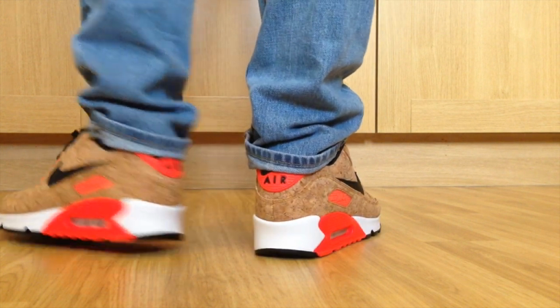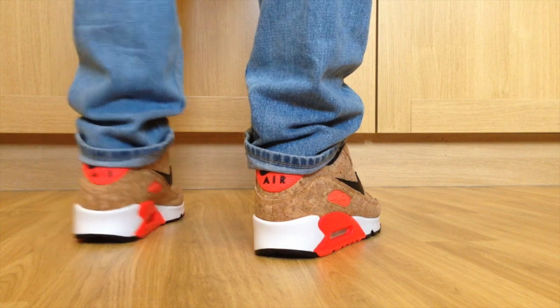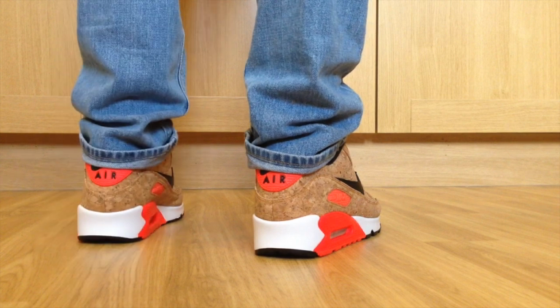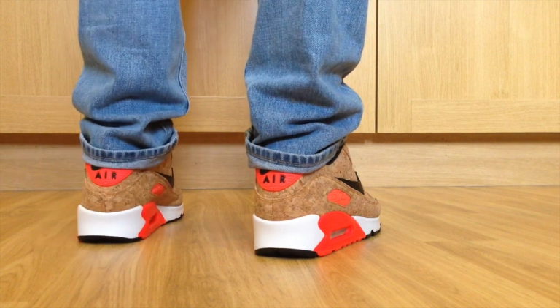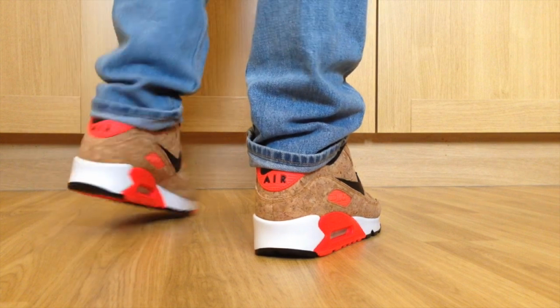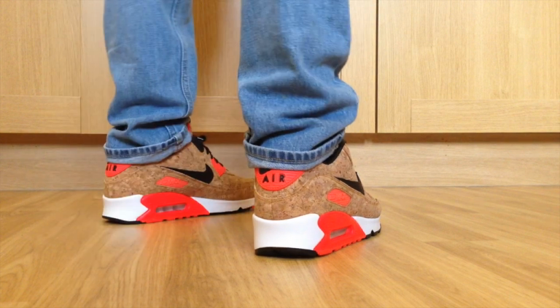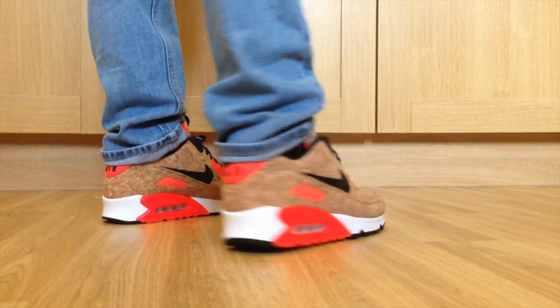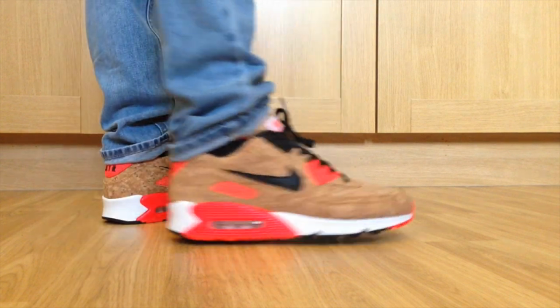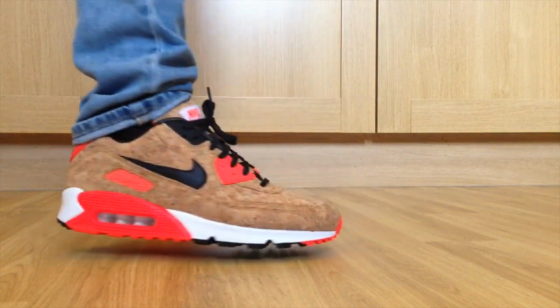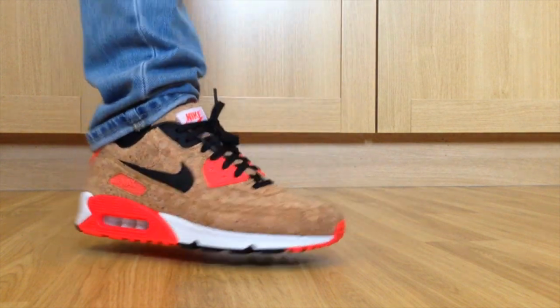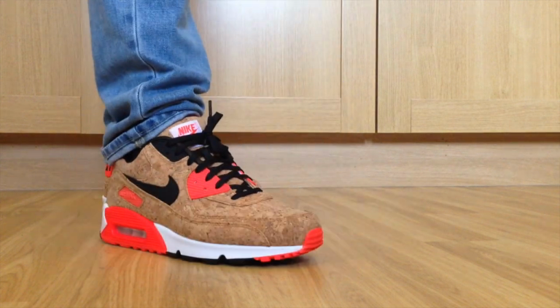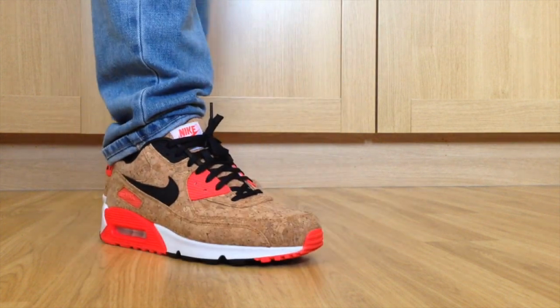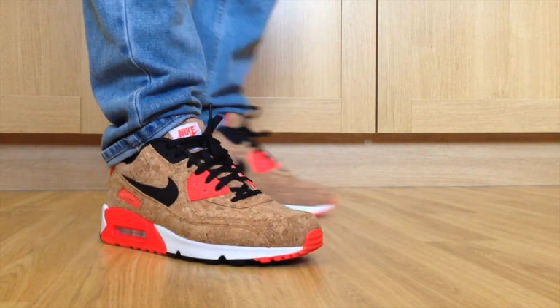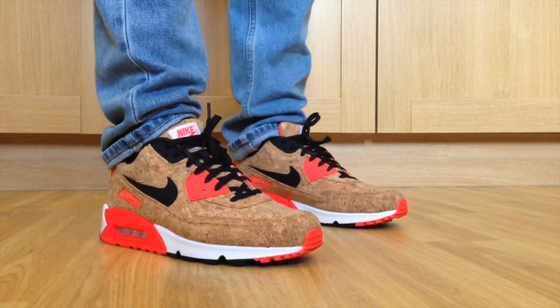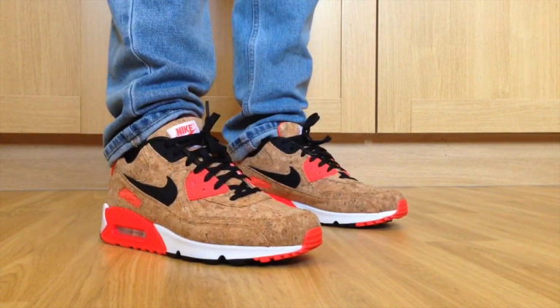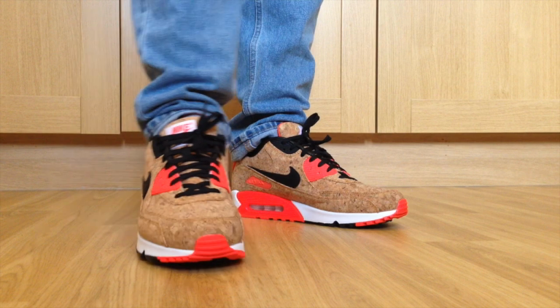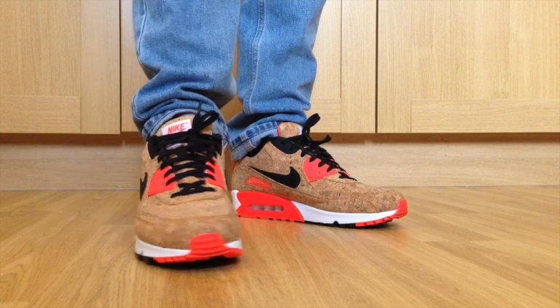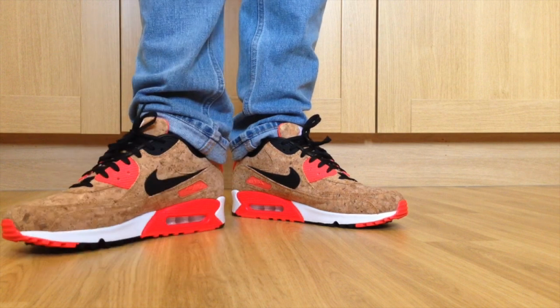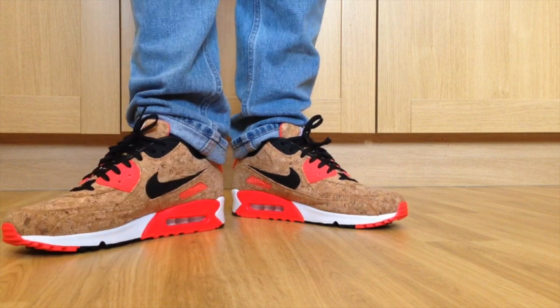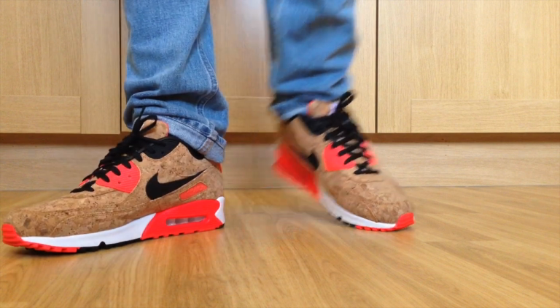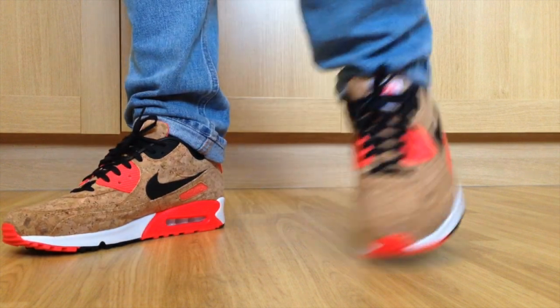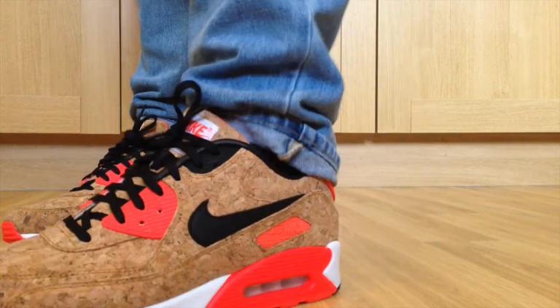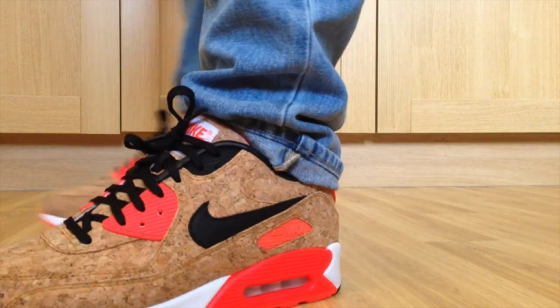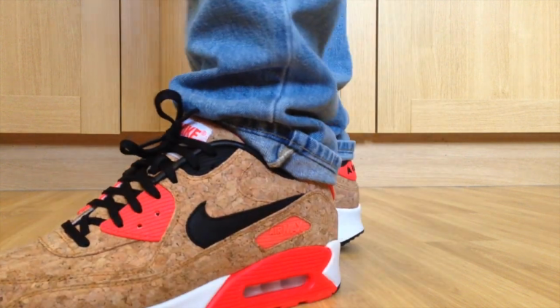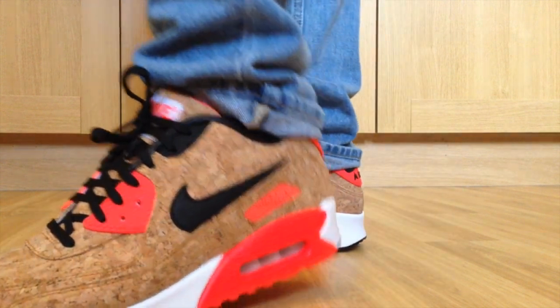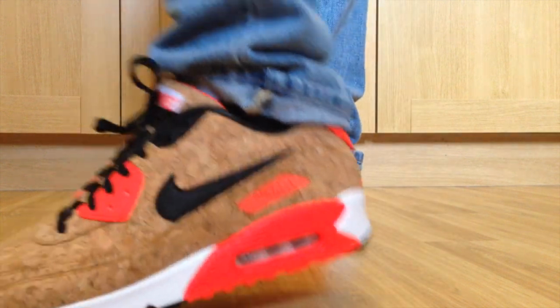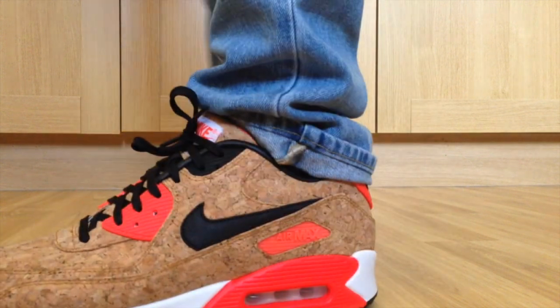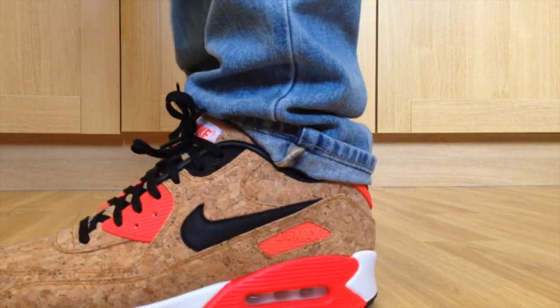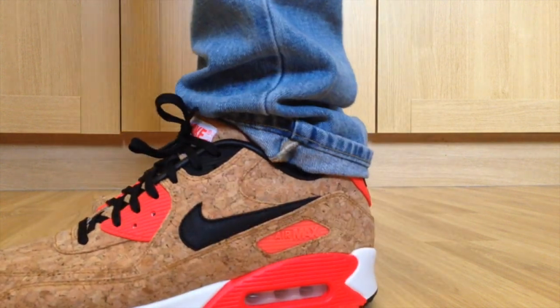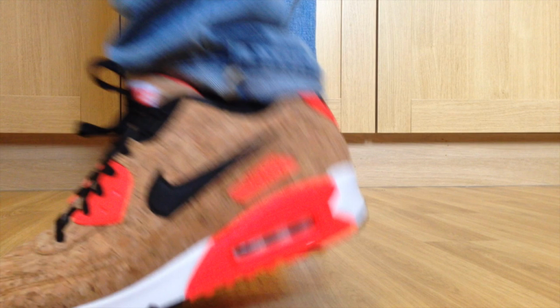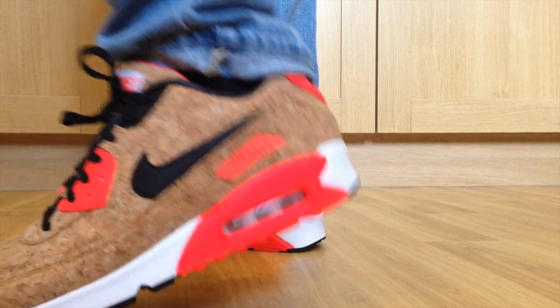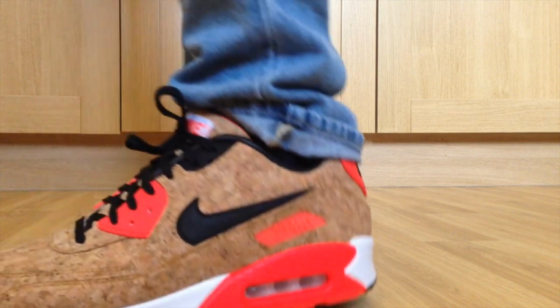Really nice clean shoe. For me the only downside is that because they're made of cork they do squeak. I don't know if you guys can hear that.